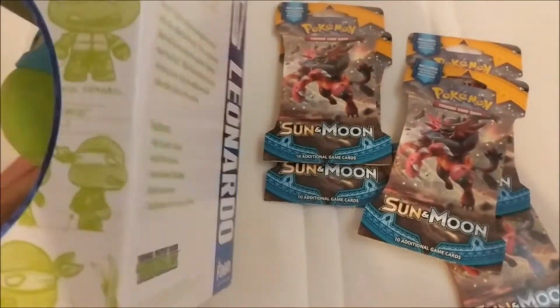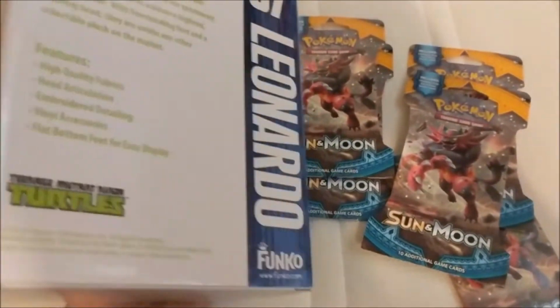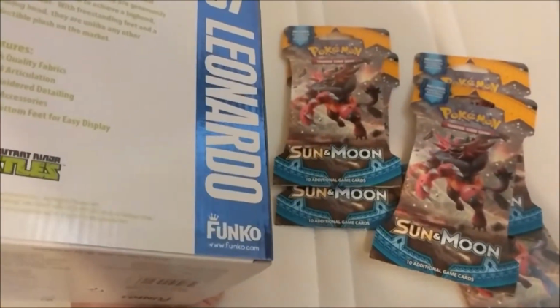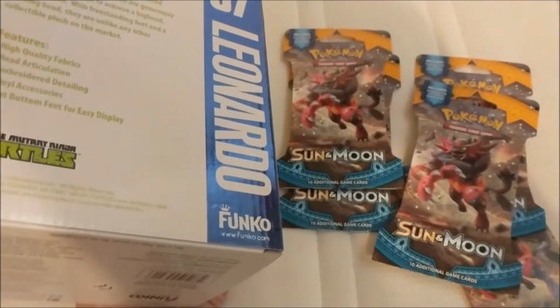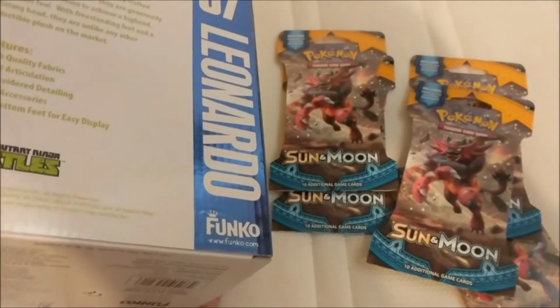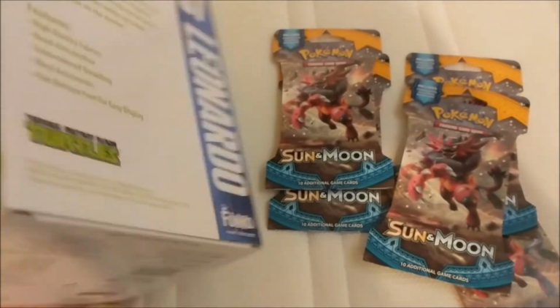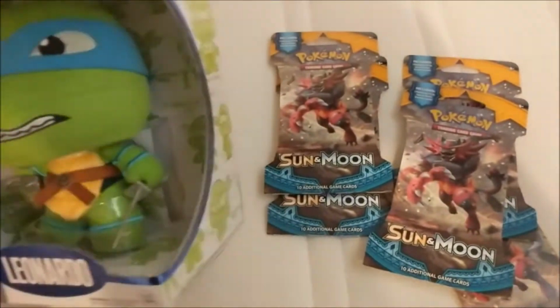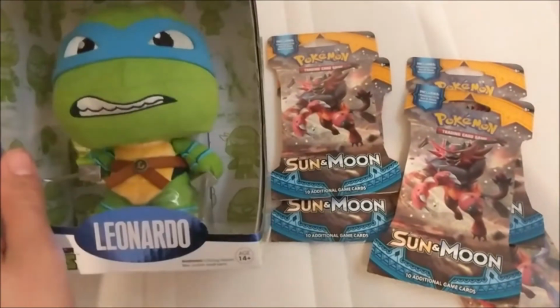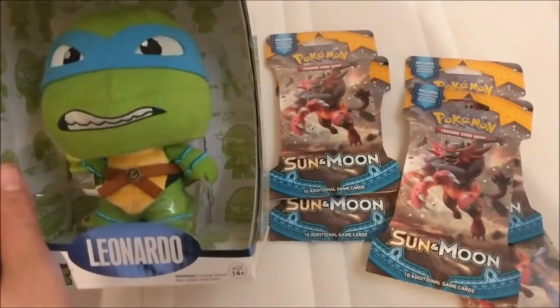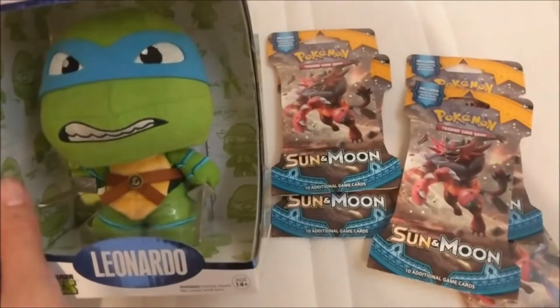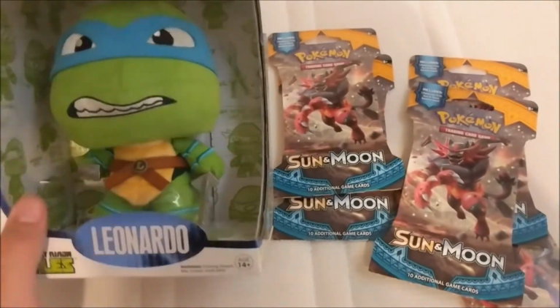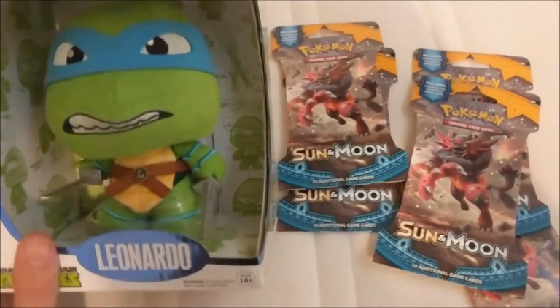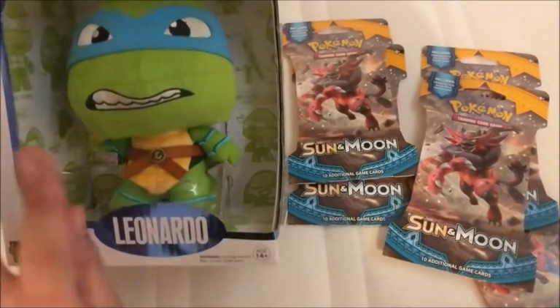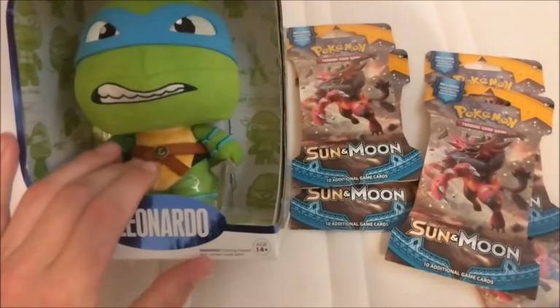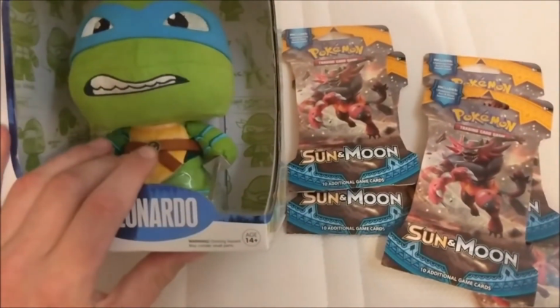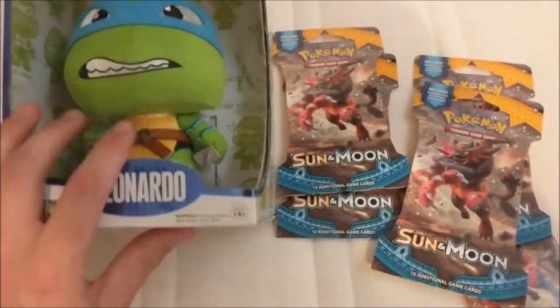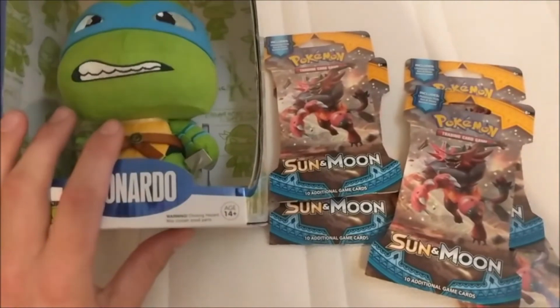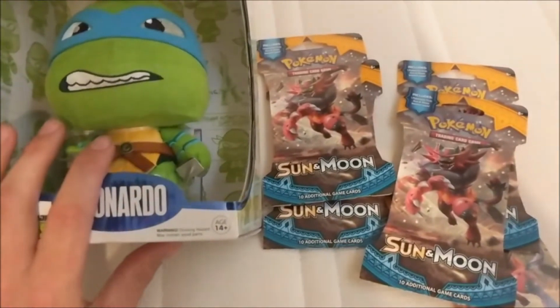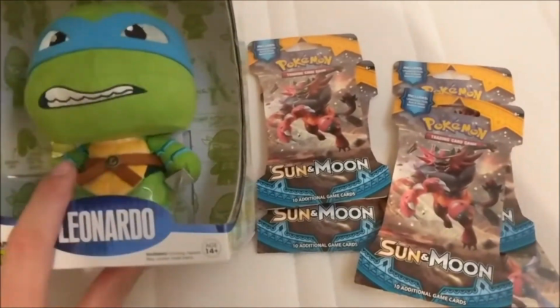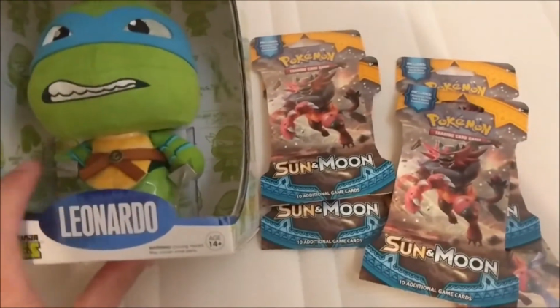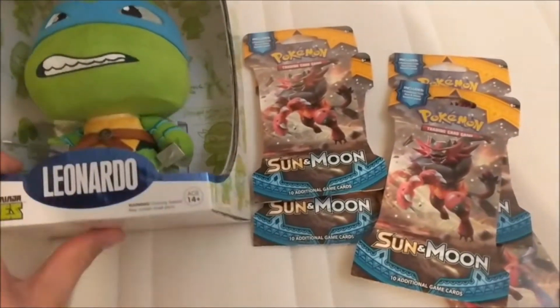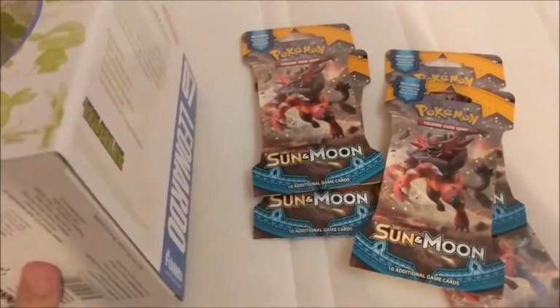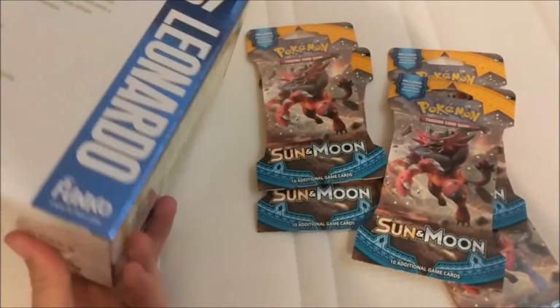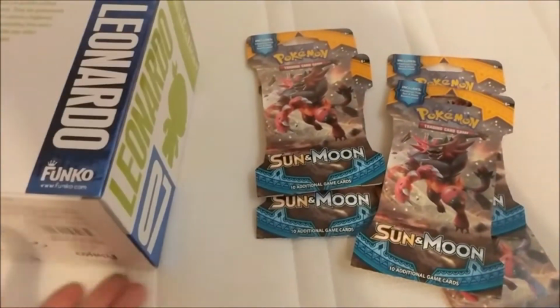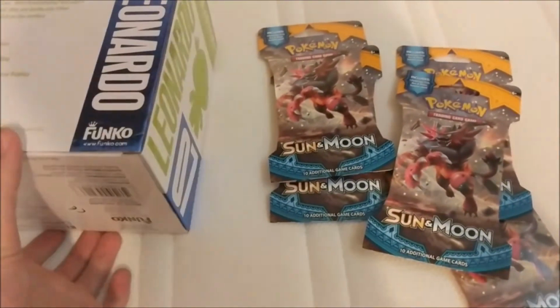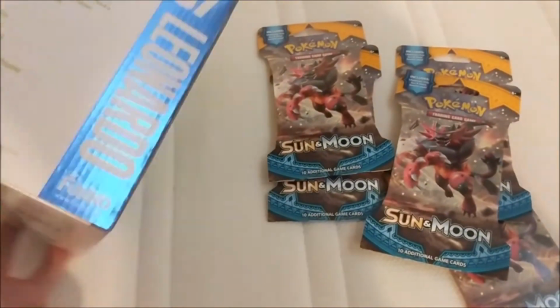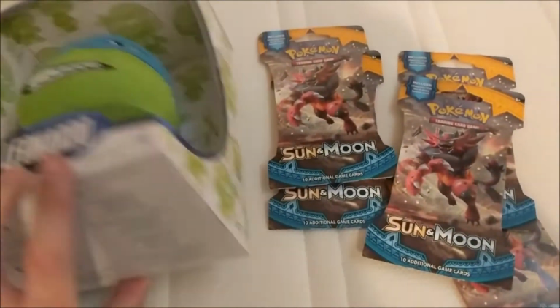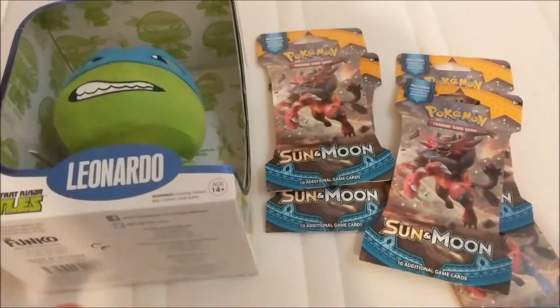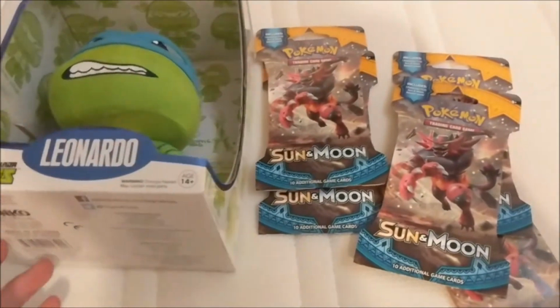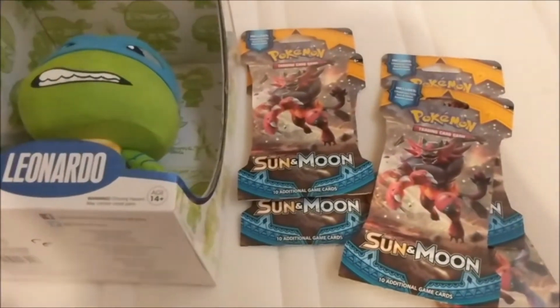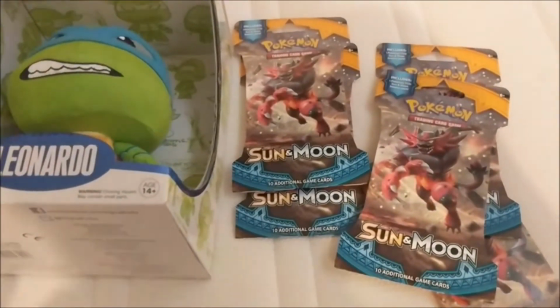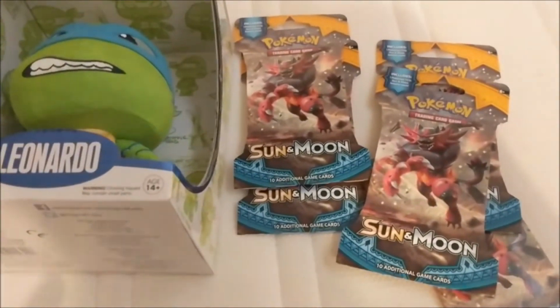A lot better condition than the Donatello that I got, but he won't be as lonely now. Paid £5 for this guy, easily worth £10, £12.